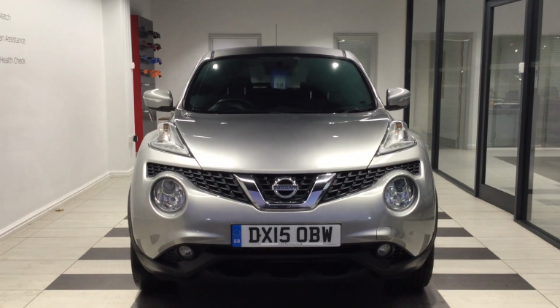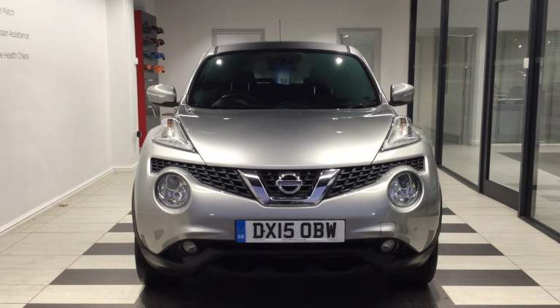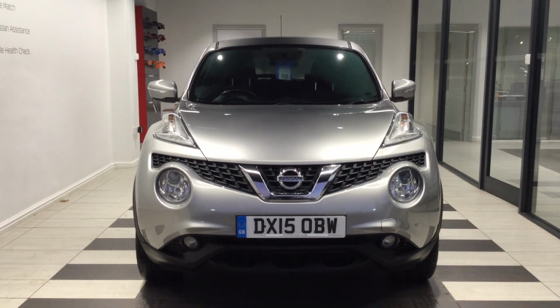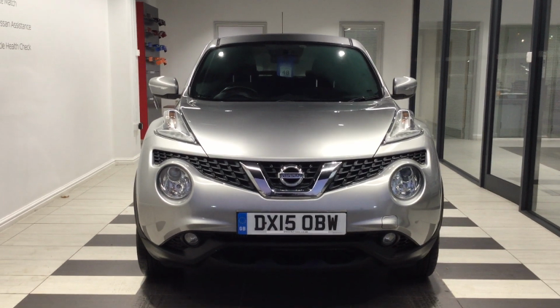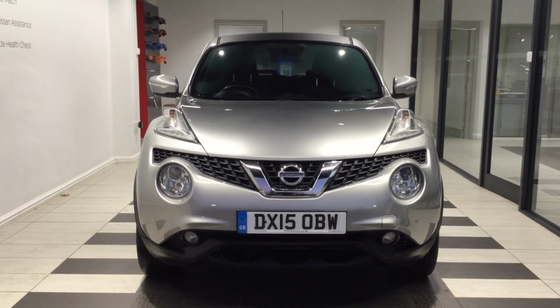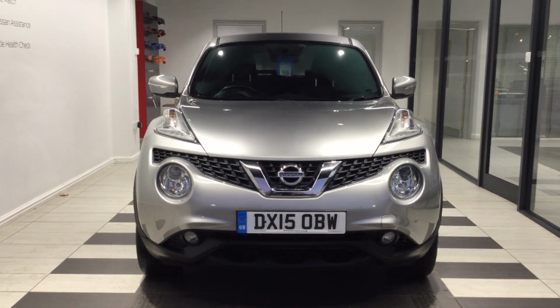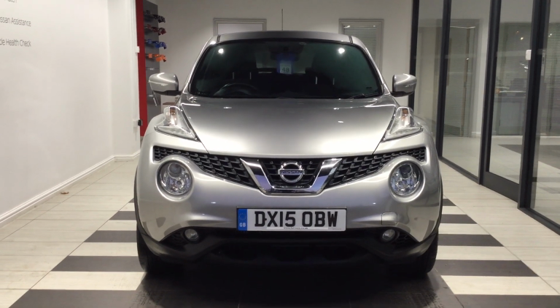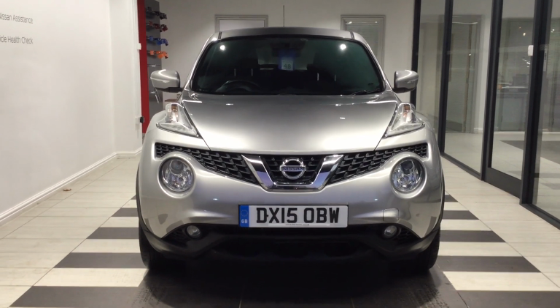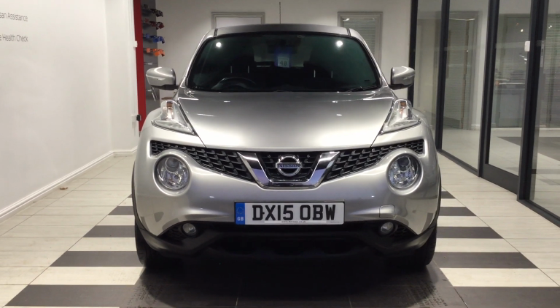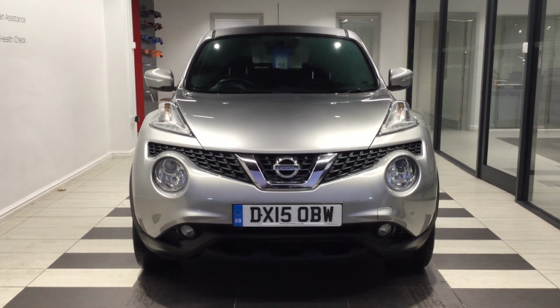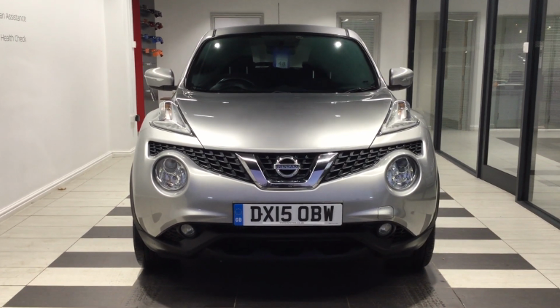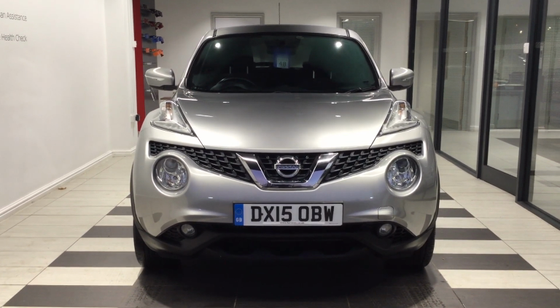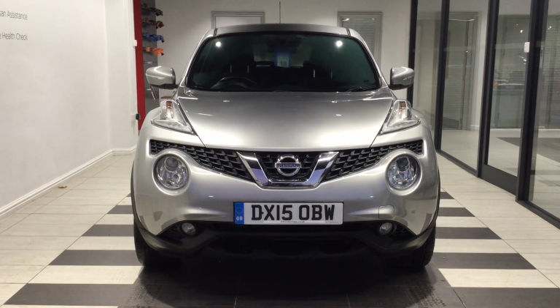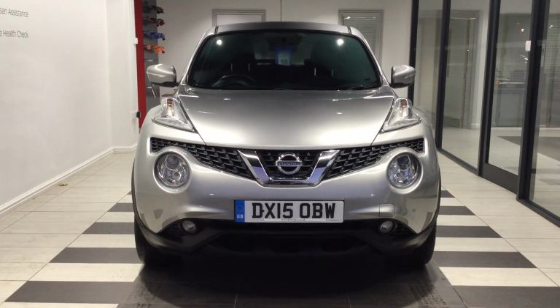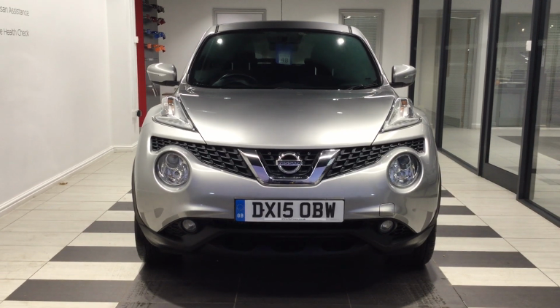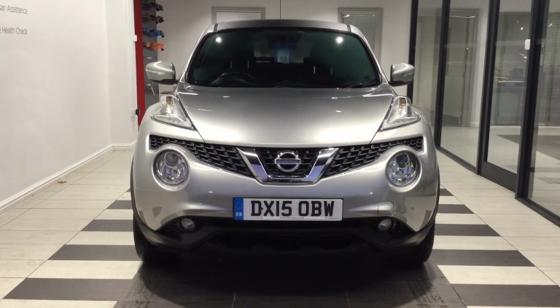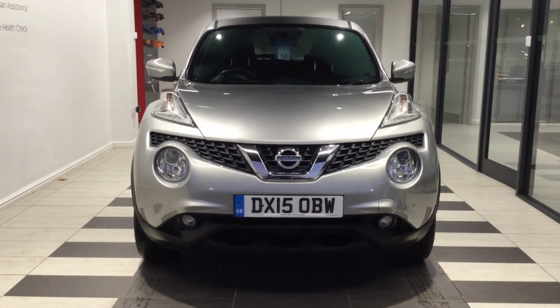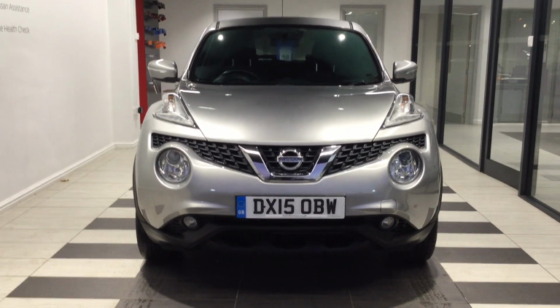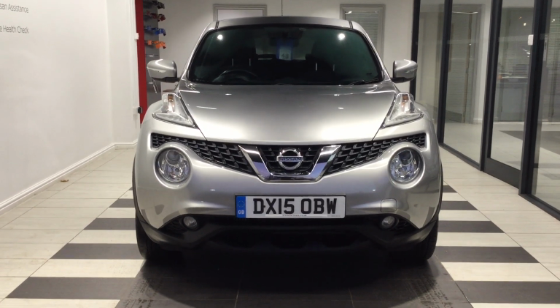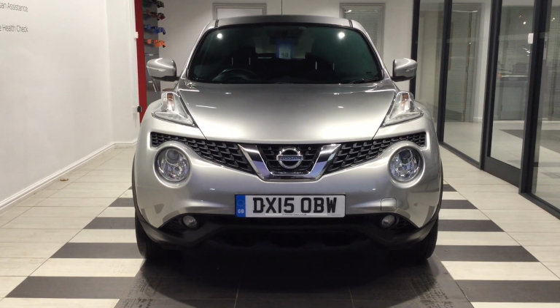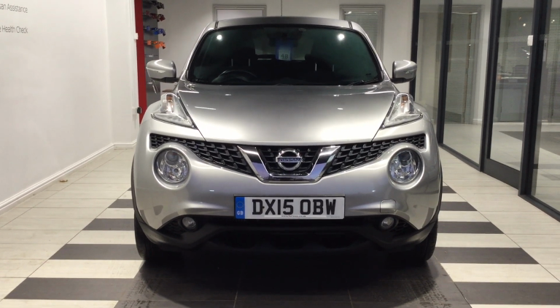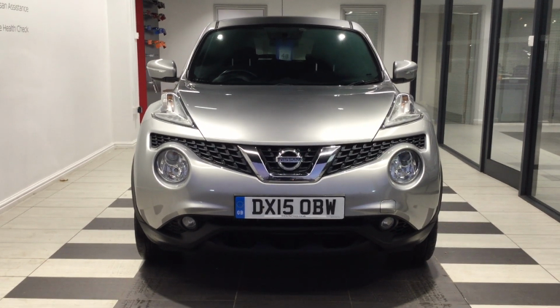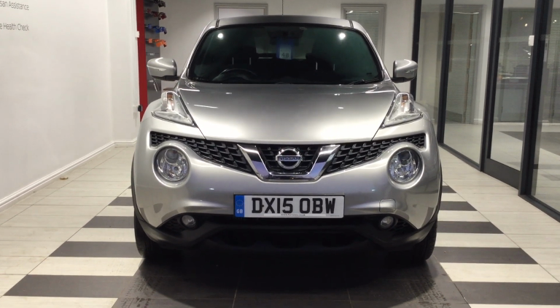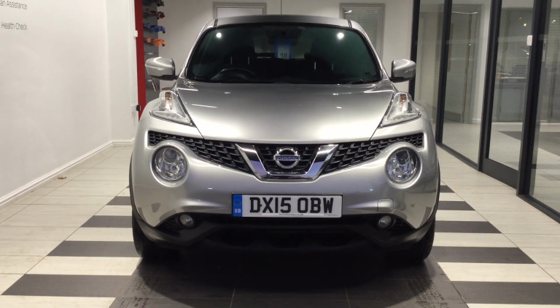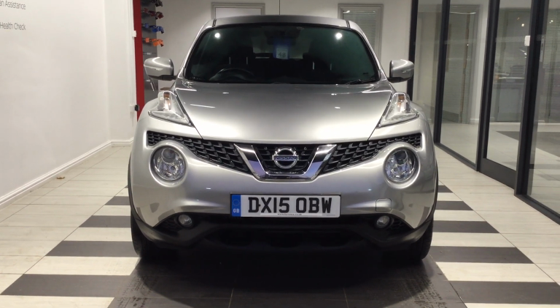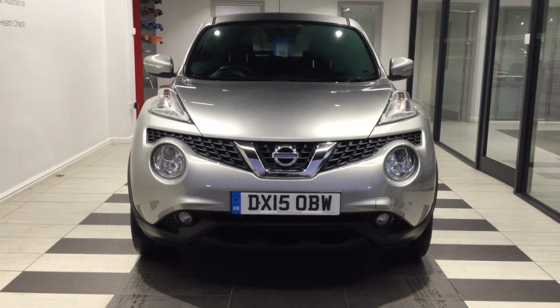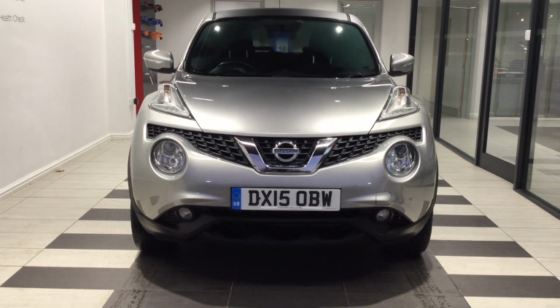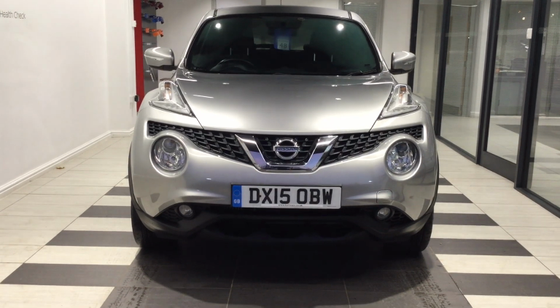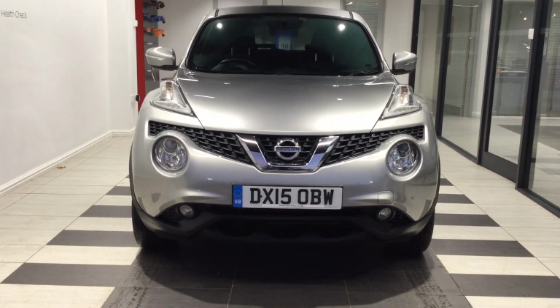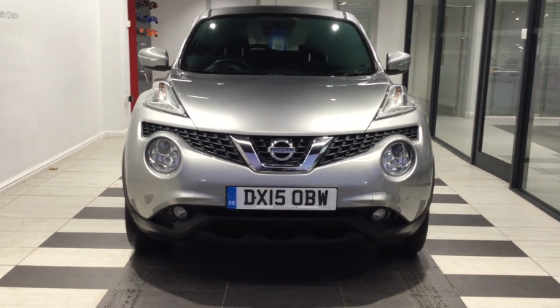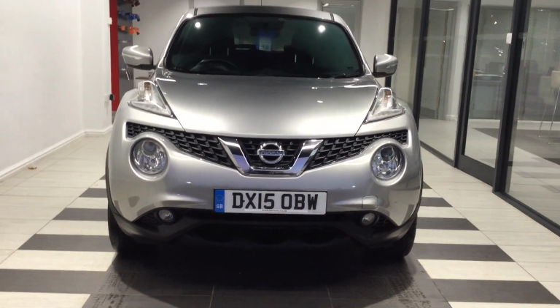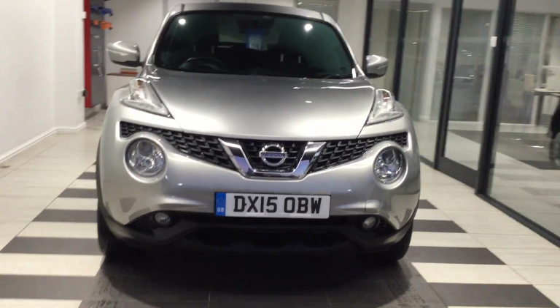Welcome to Smith Nissan here in Peterborough. My name is Richard. Today you're going to be looking at a Nissan Juke 1.5 DCI Acenta Premium, registration DX15 OBR. Let's start by walking around the vehicle.